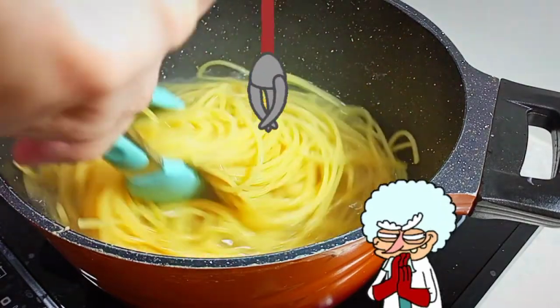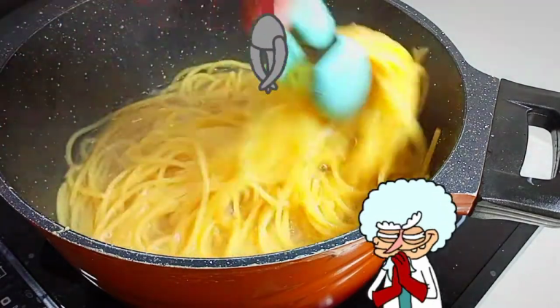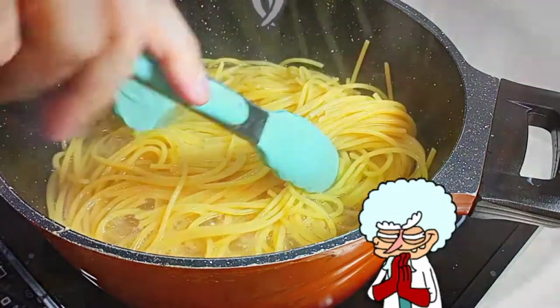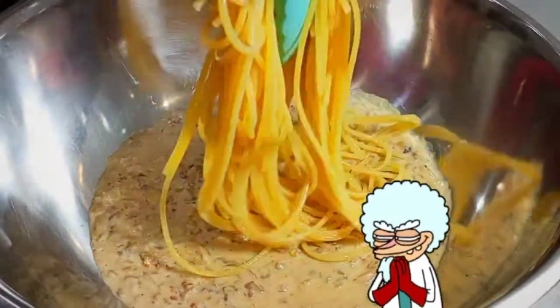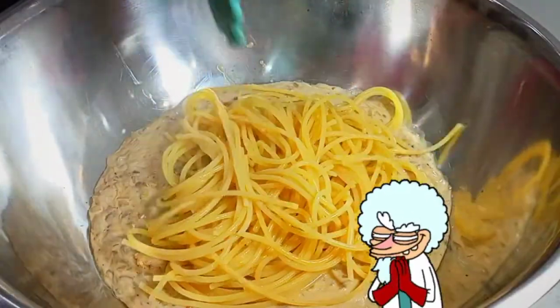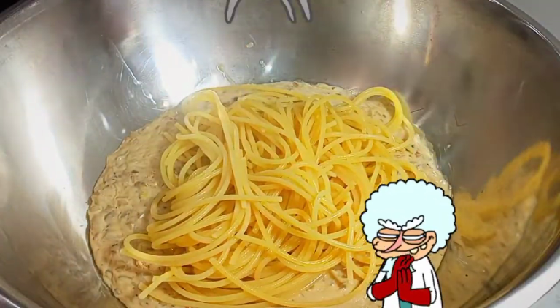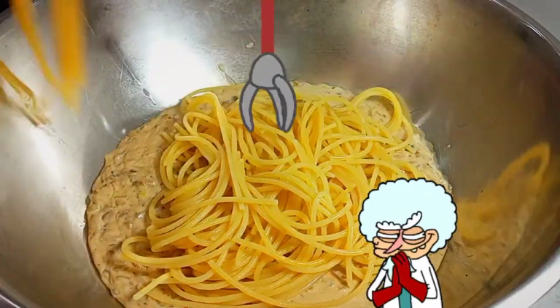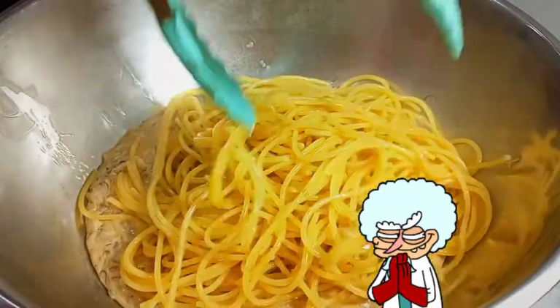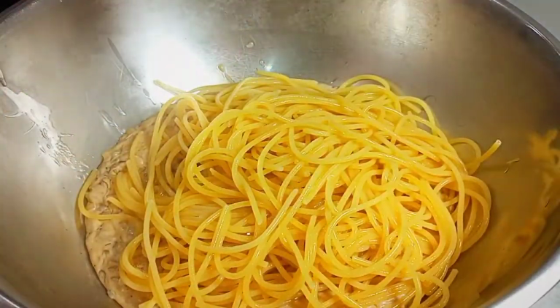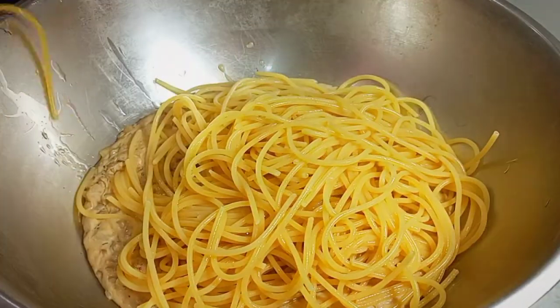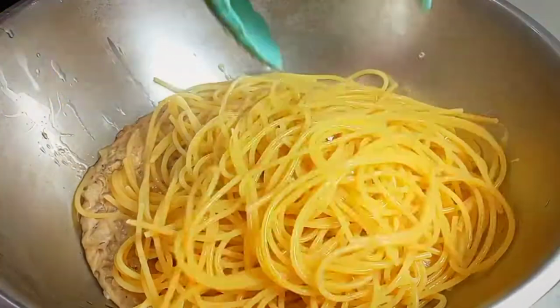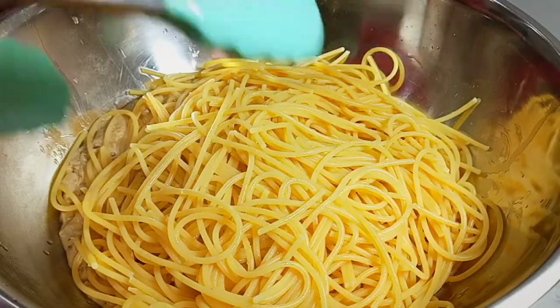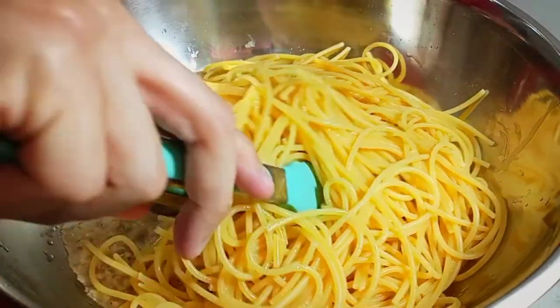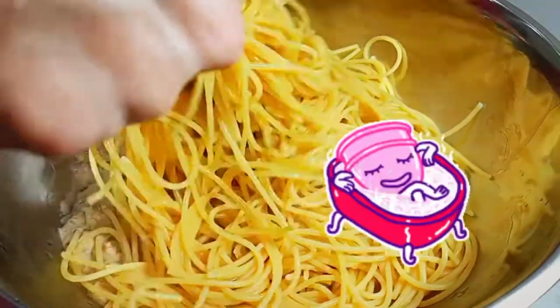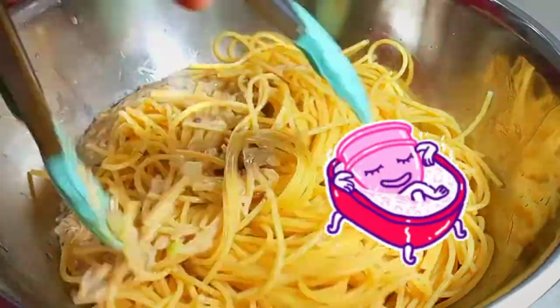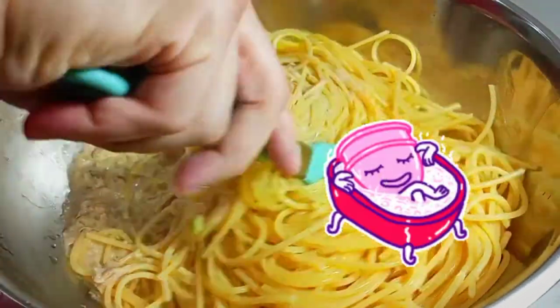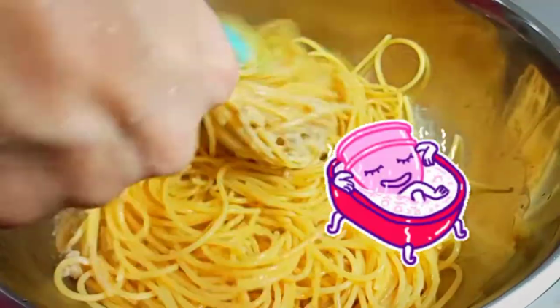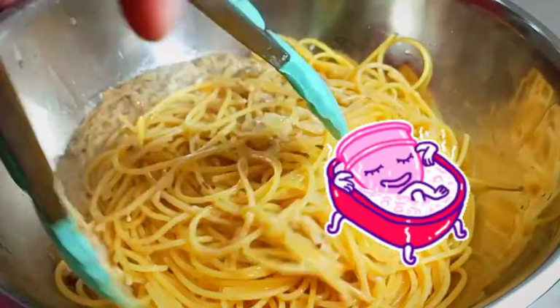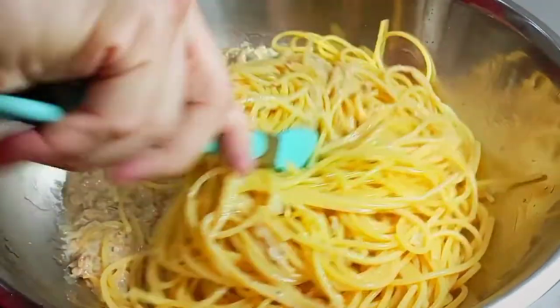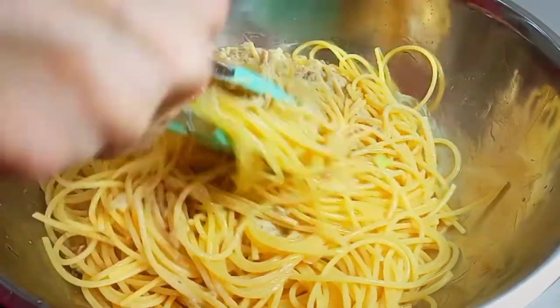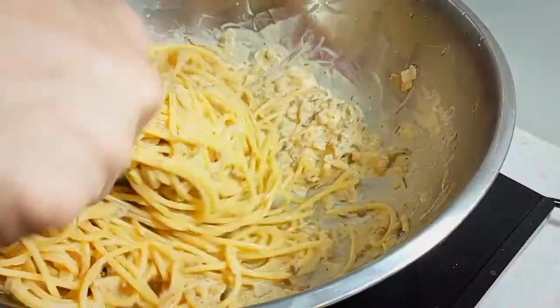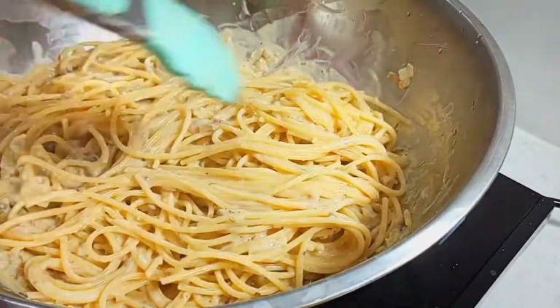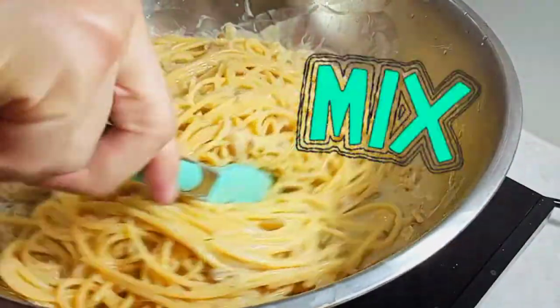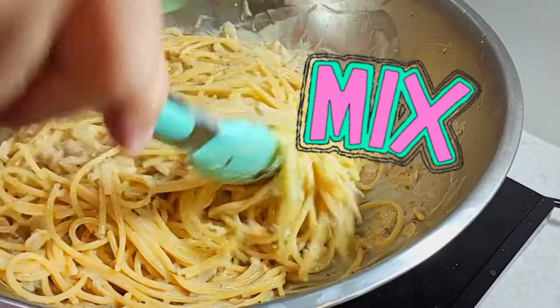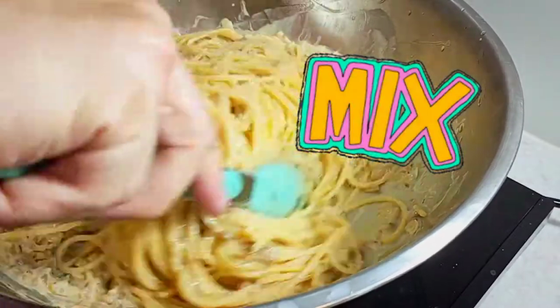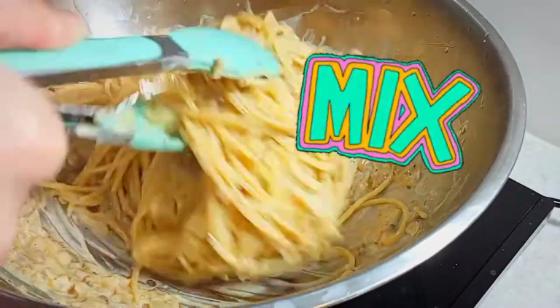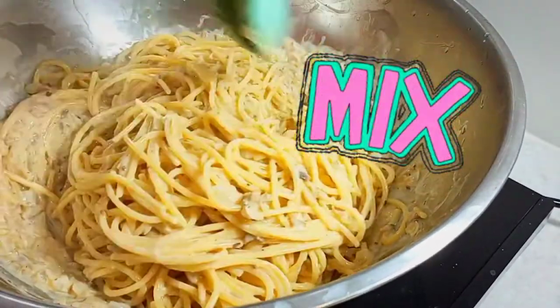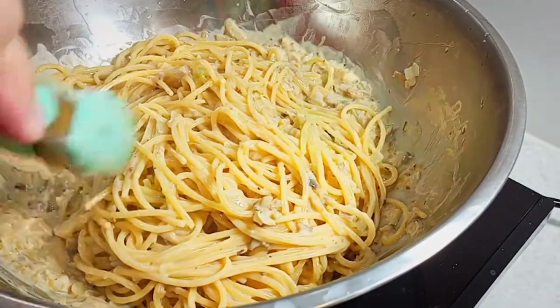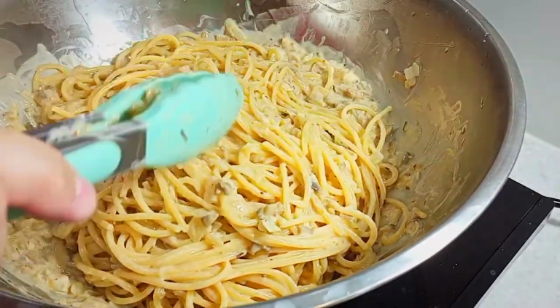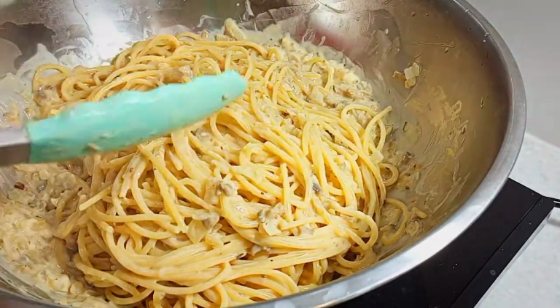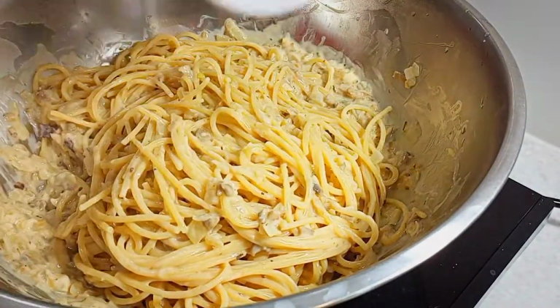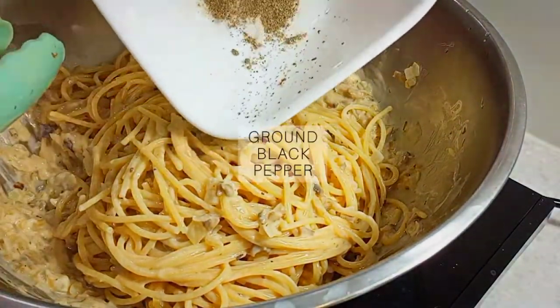The tongs is my choice of weapon for pulling out the pasta from the boiling hot water. We now can mix them all up before we add a dash of black pepper,